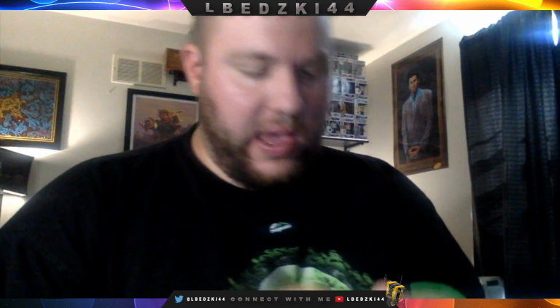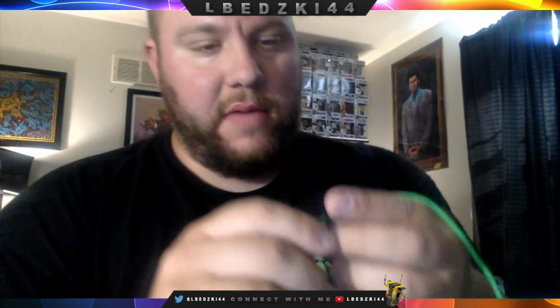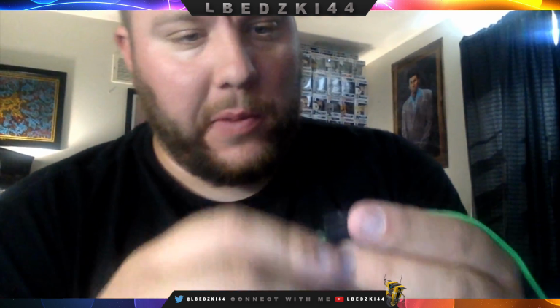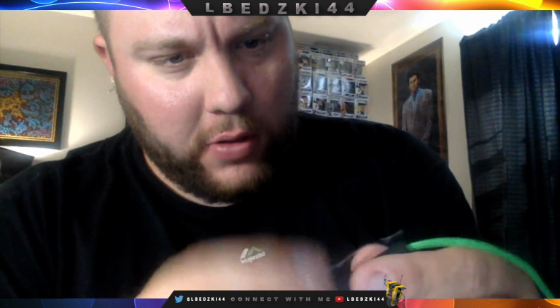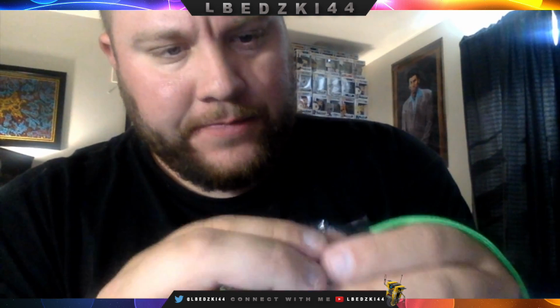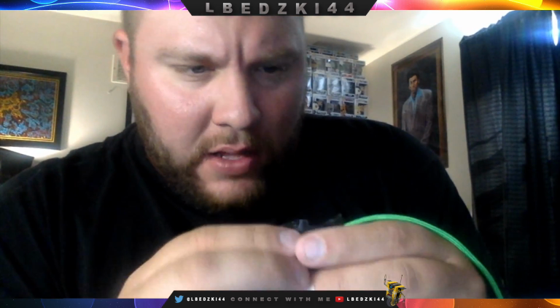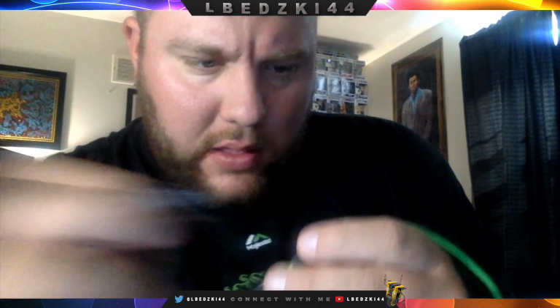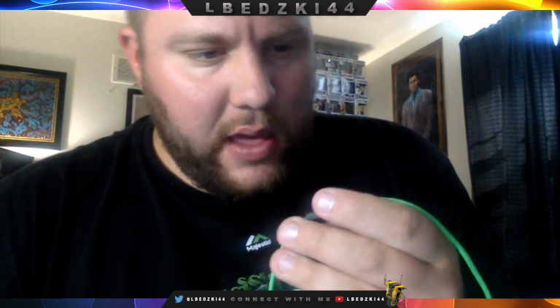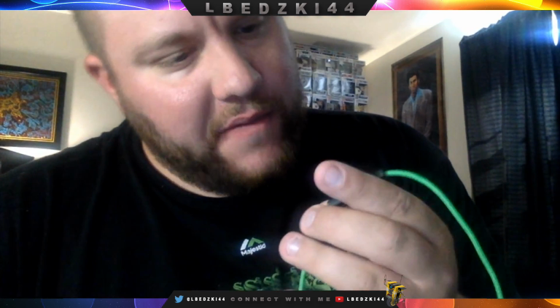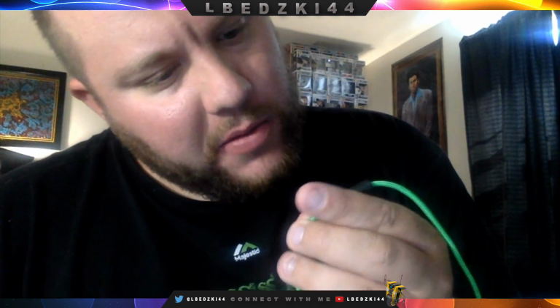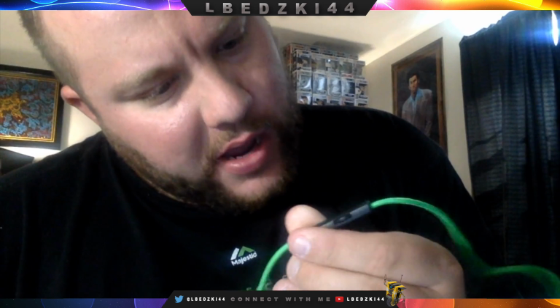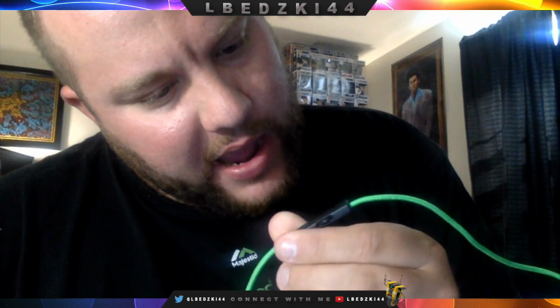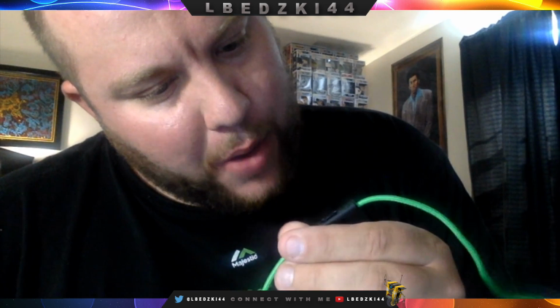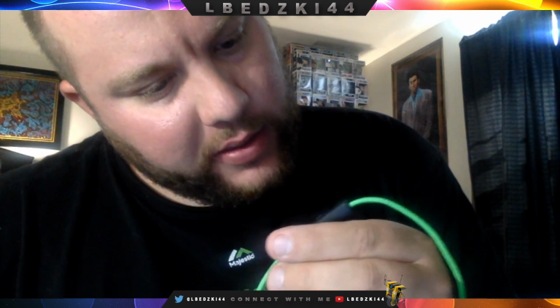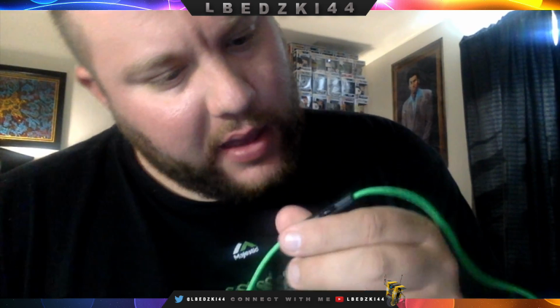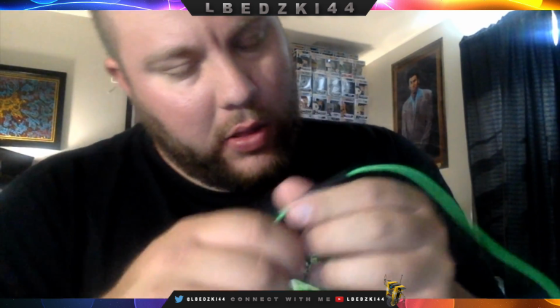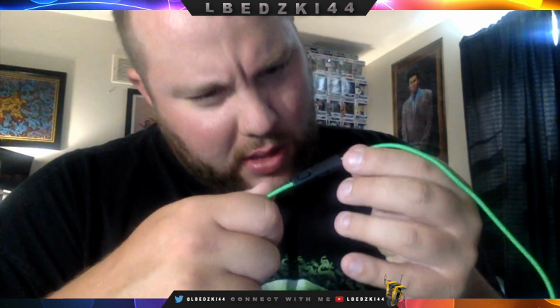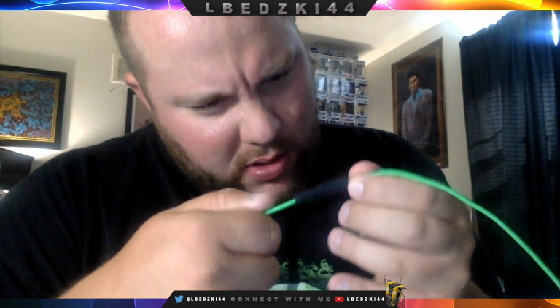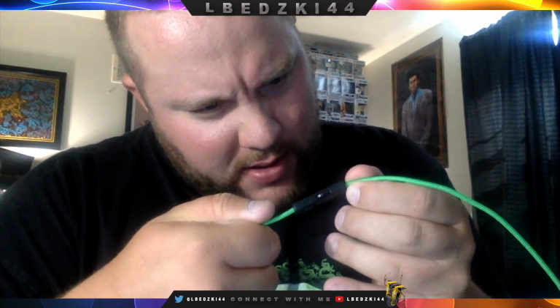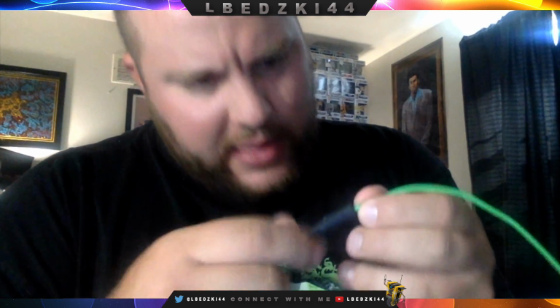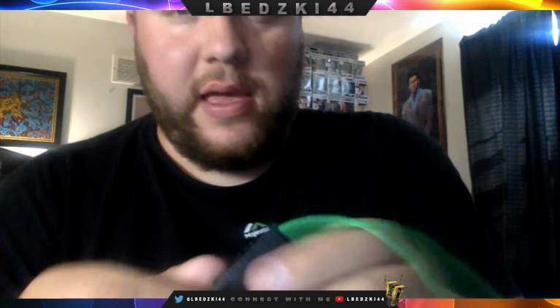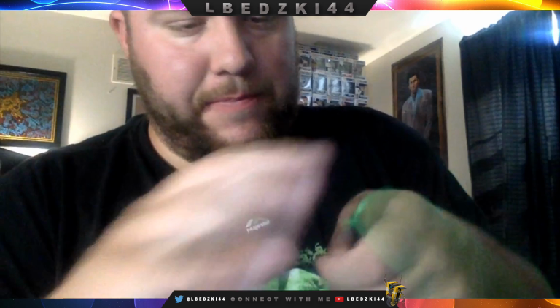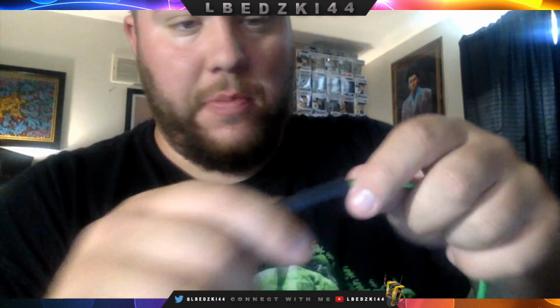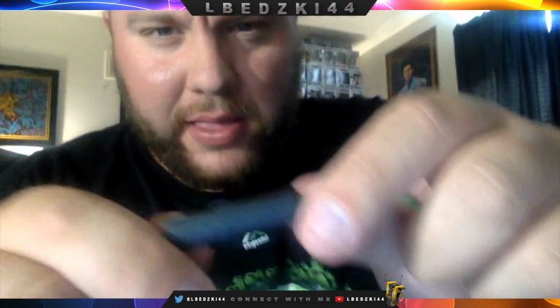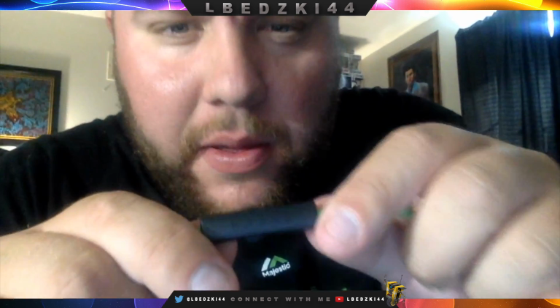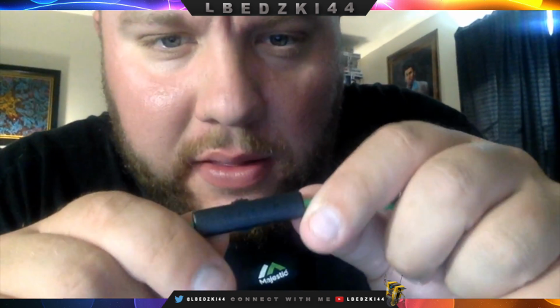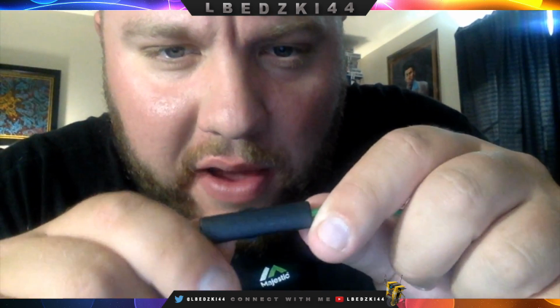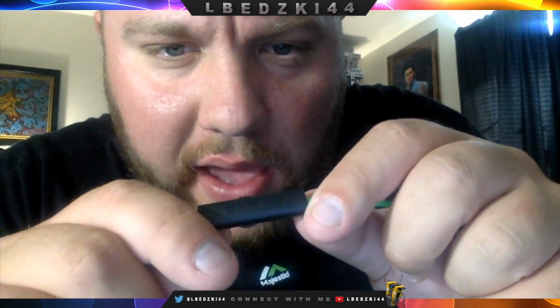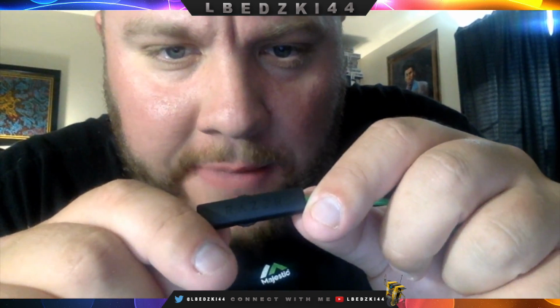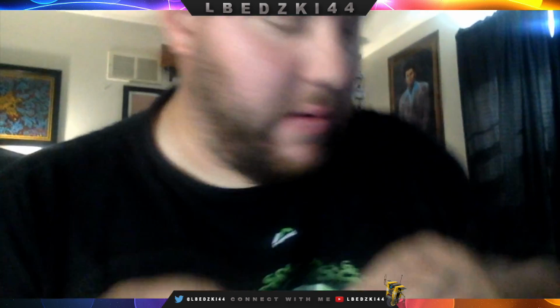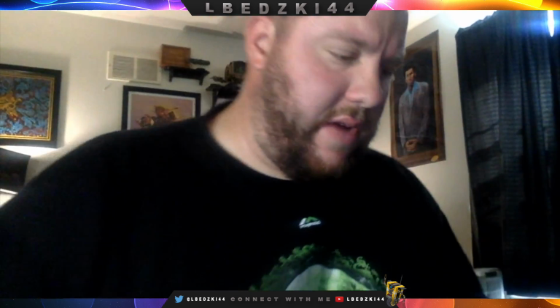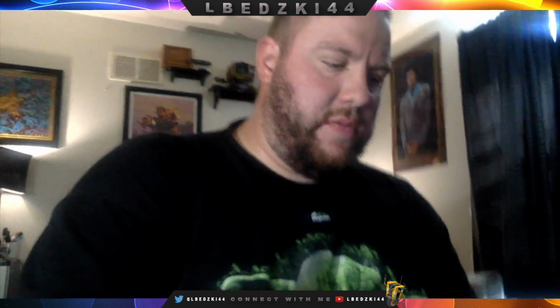We have the volume control here, and then pause — looks like two buttons. And you probably won't be able to make this out, but it does say Razor right there, which is pretty cool.